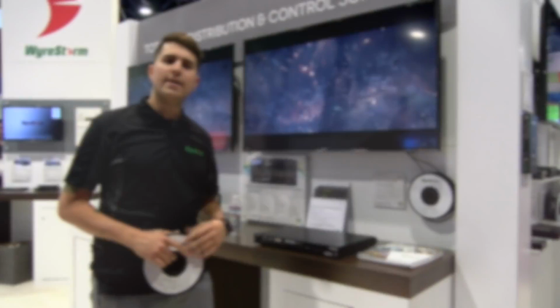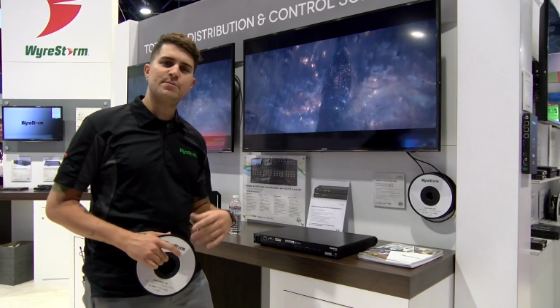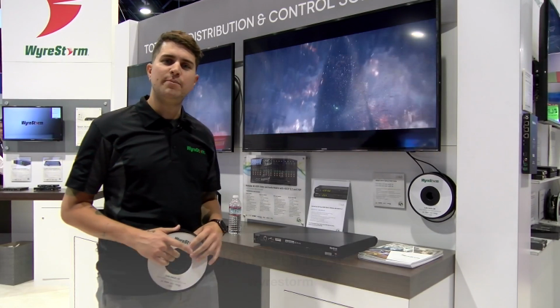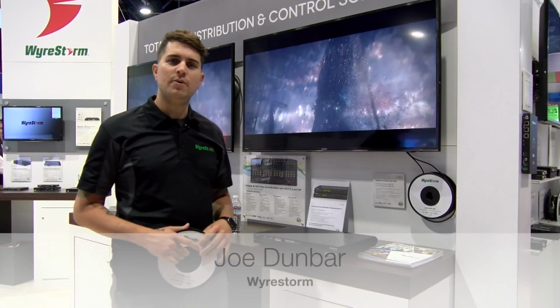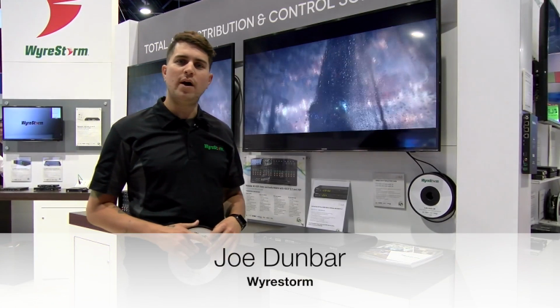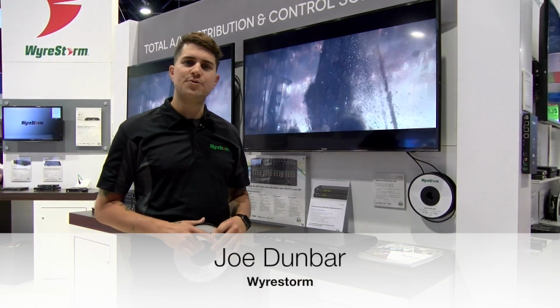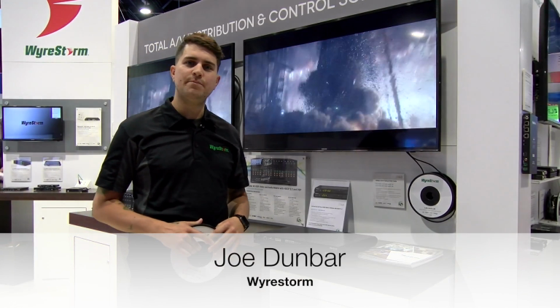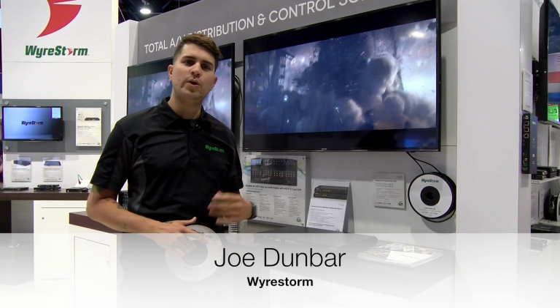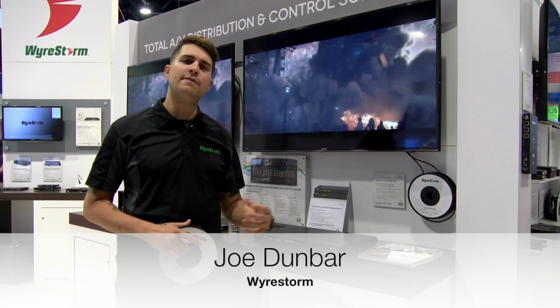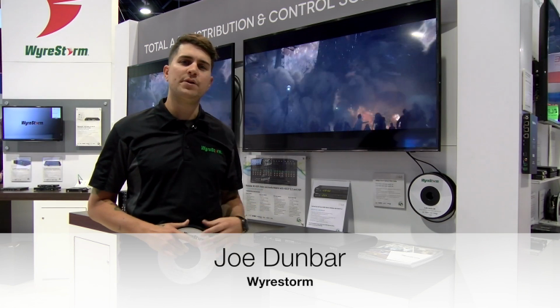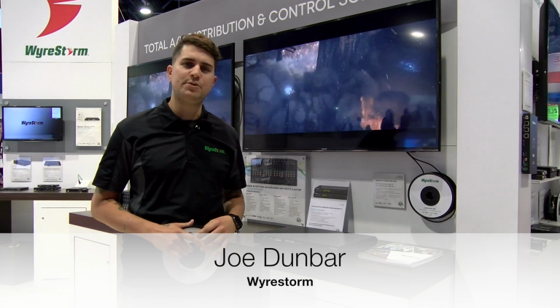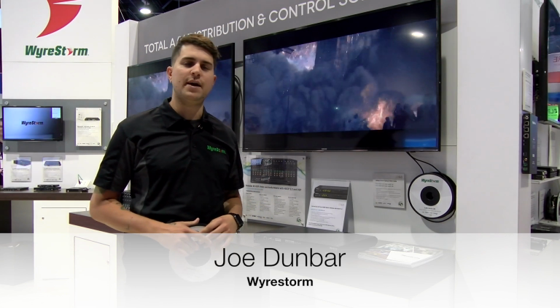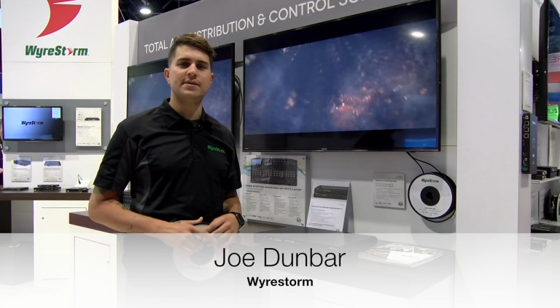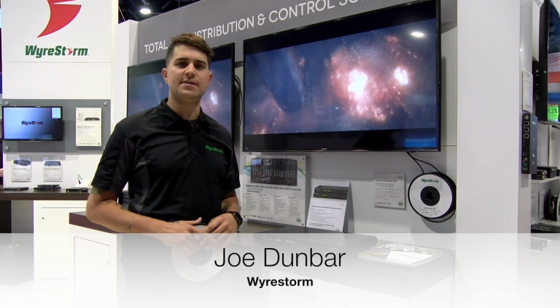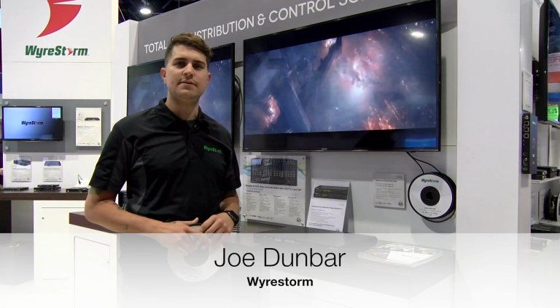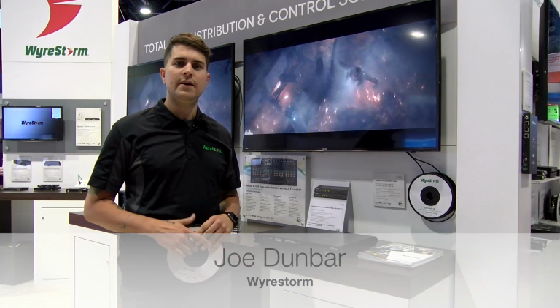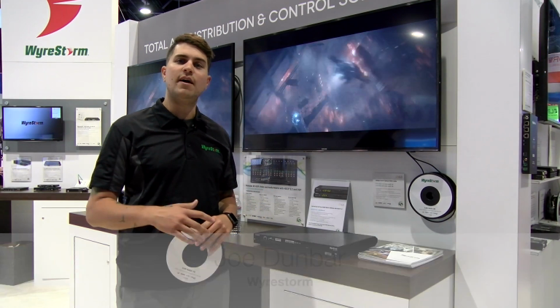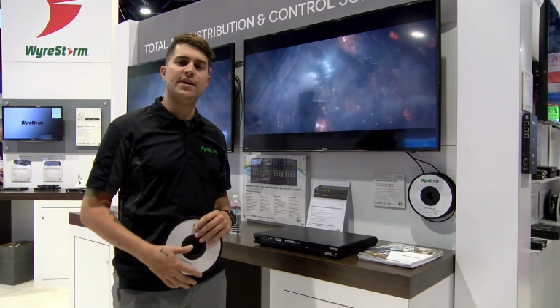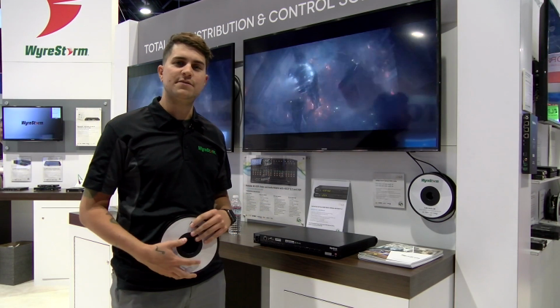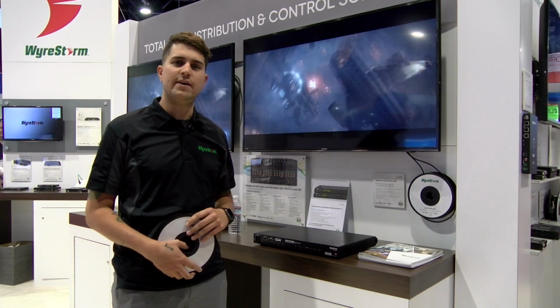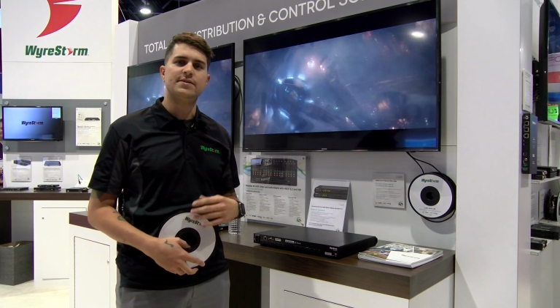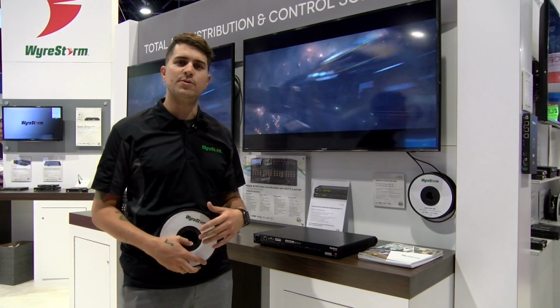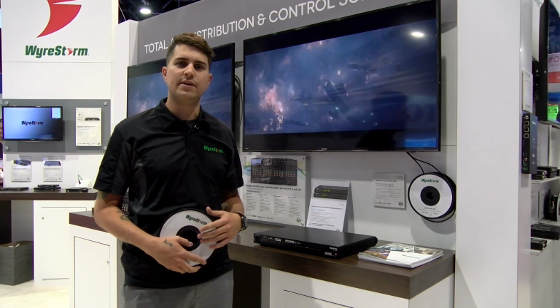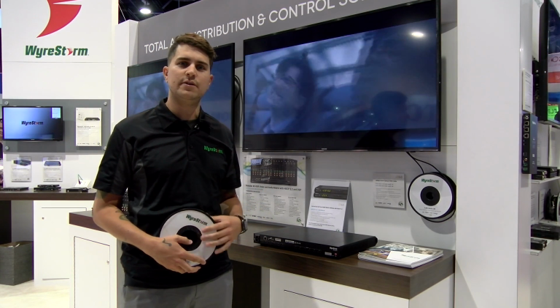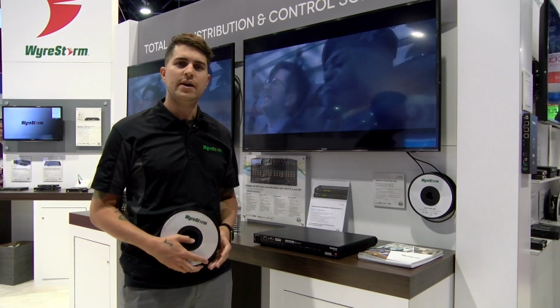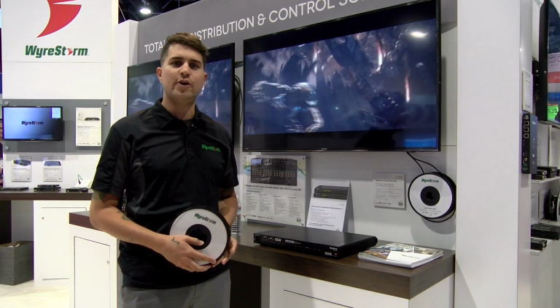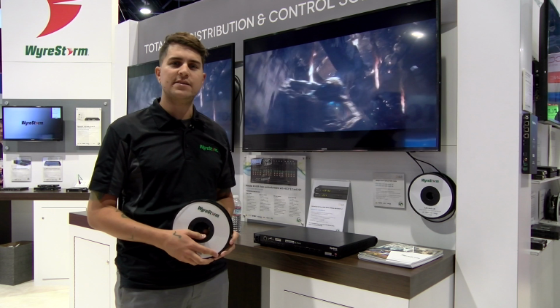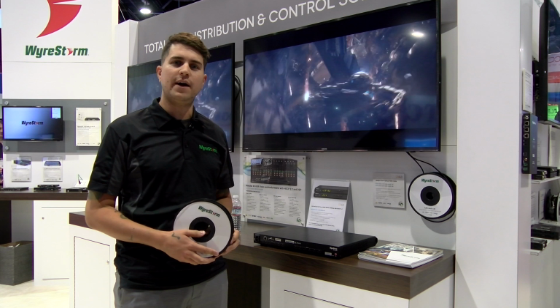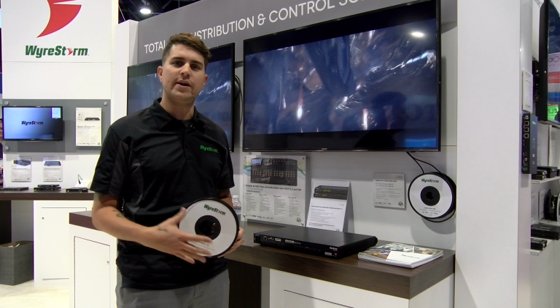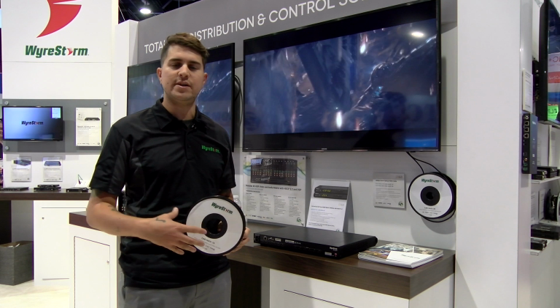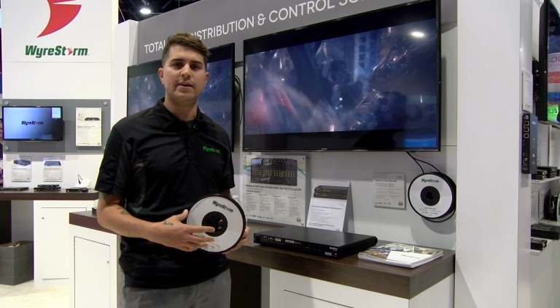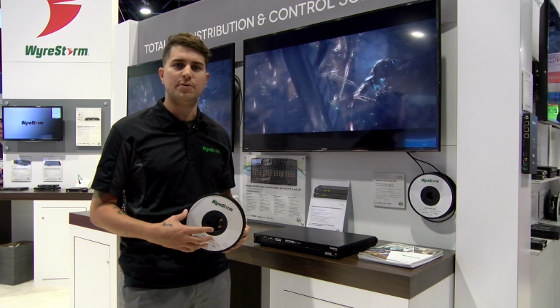Hi guys, I'm Joe Dunbar with WireStorm. We're here at Infocom 2018 in Las Vegas, Nevada, and today we're taking a look at our active fiber HDMI cables.